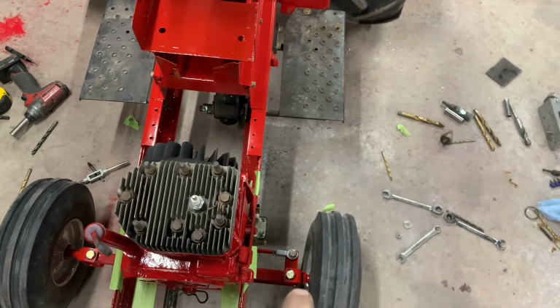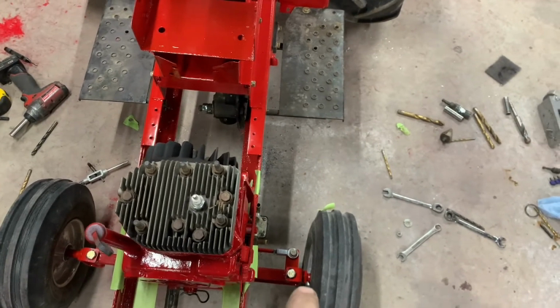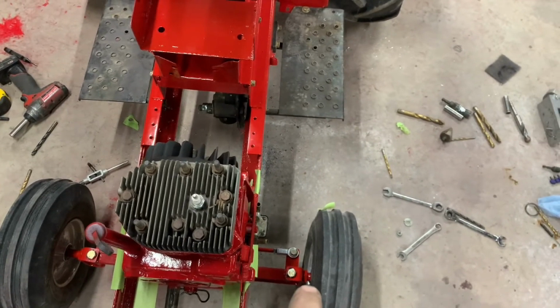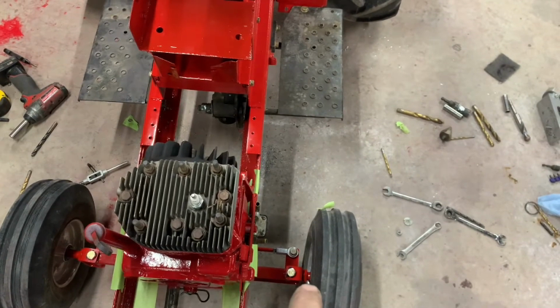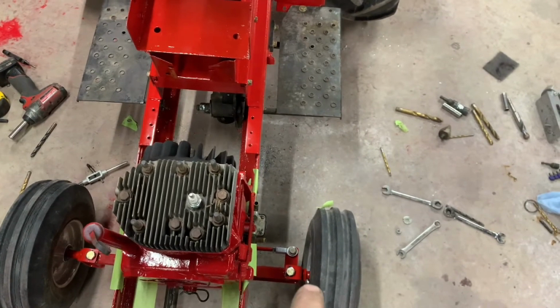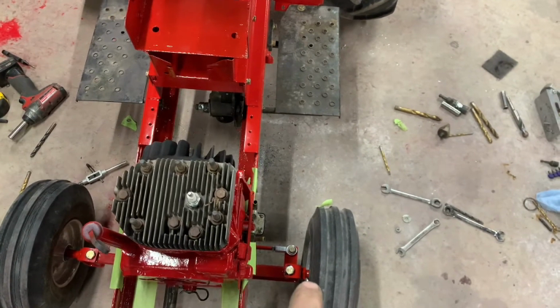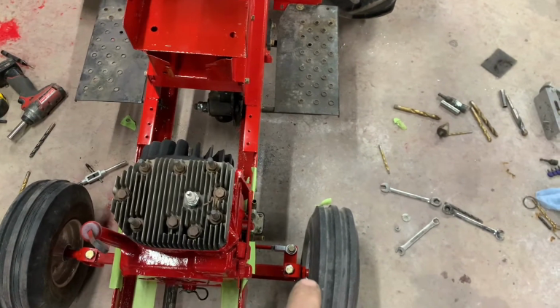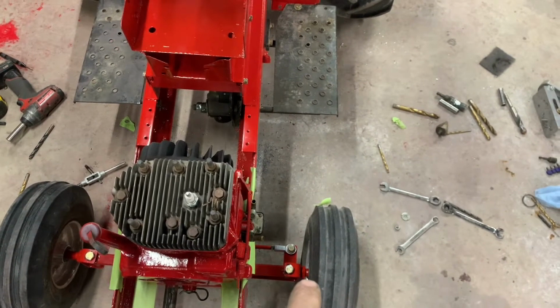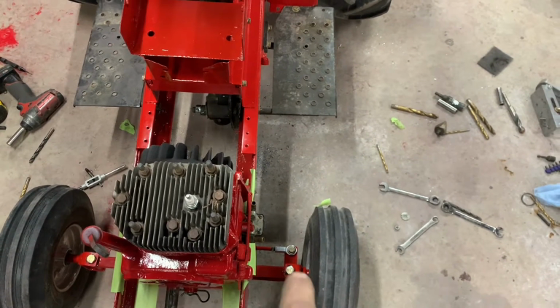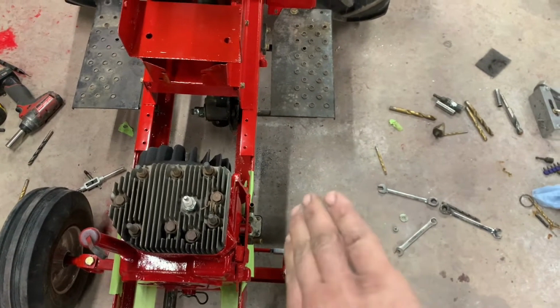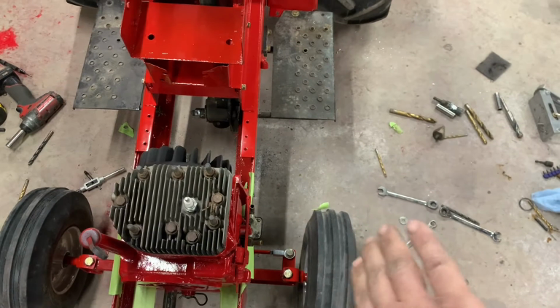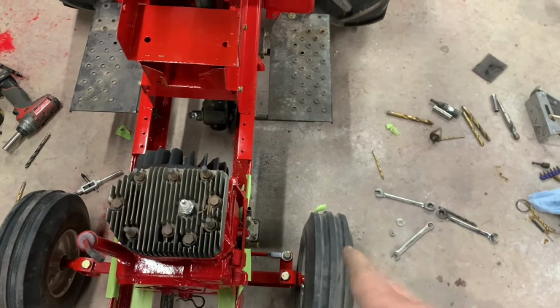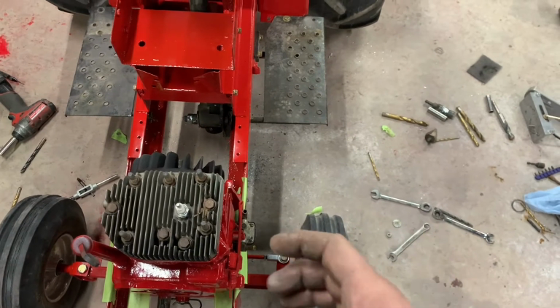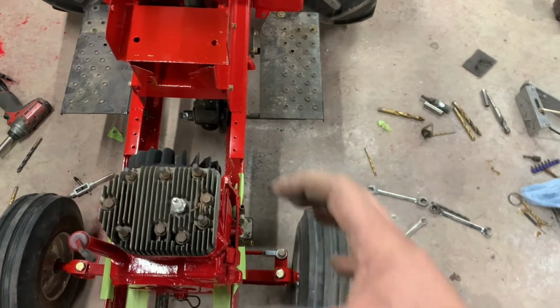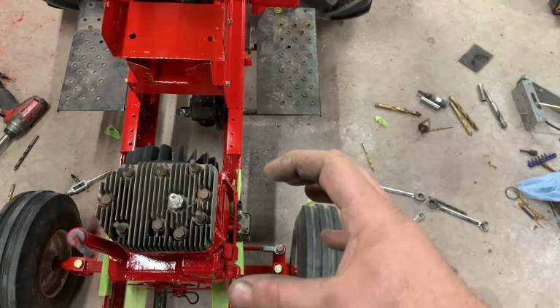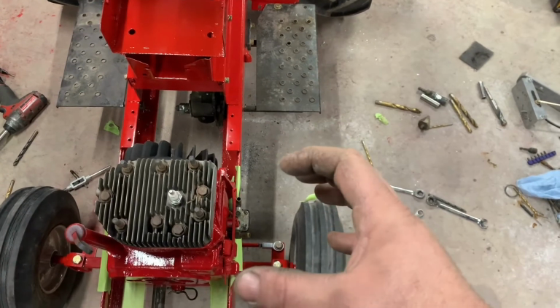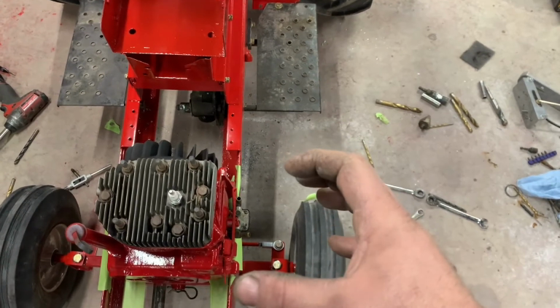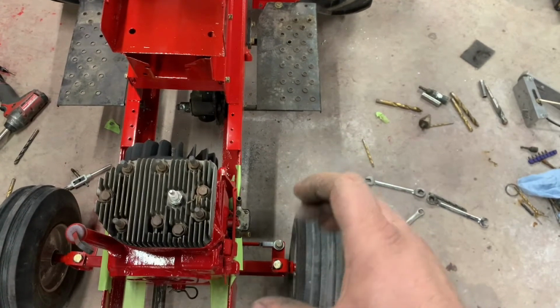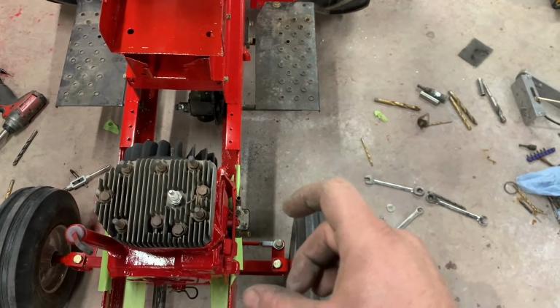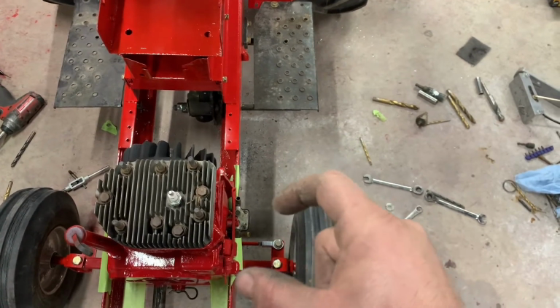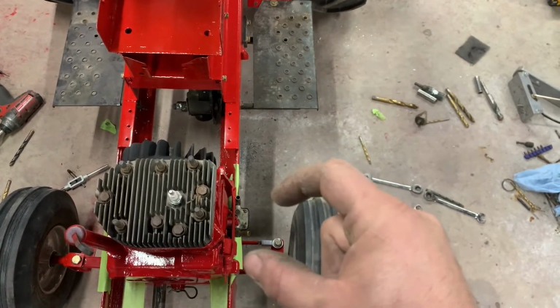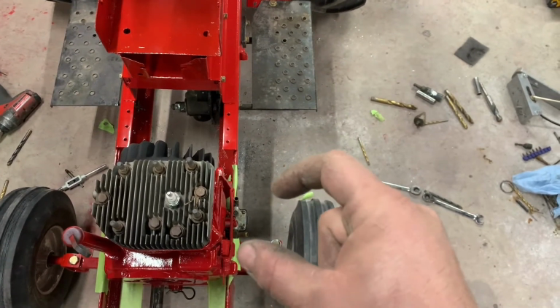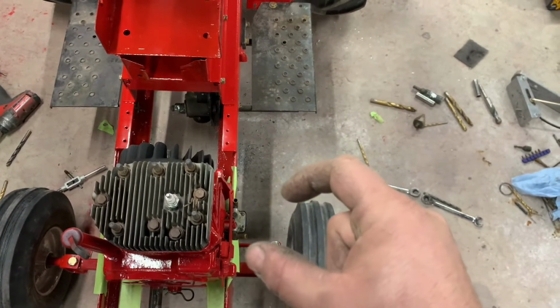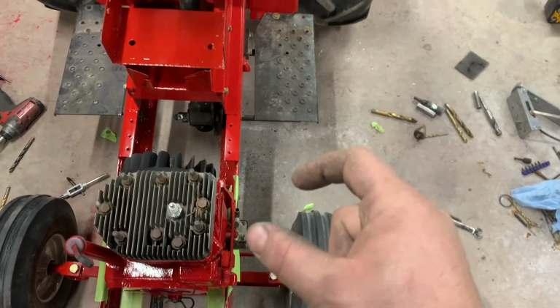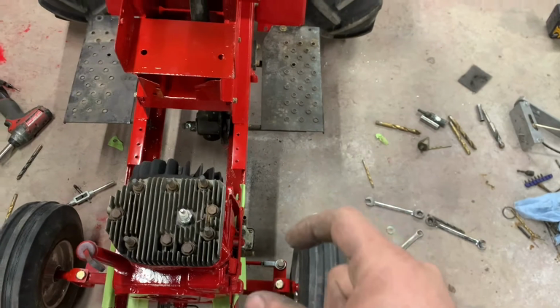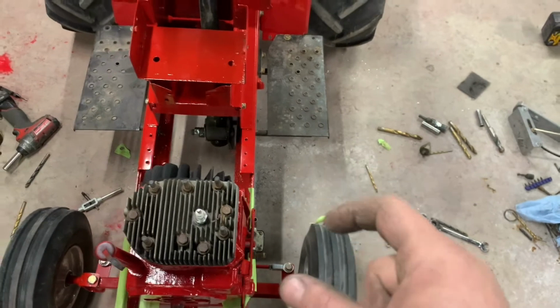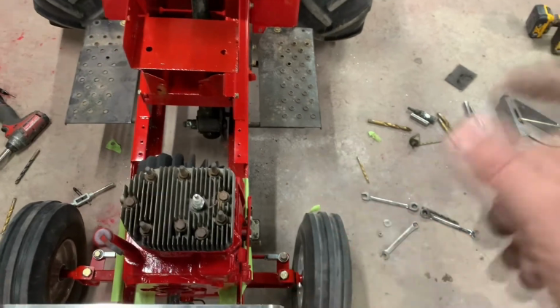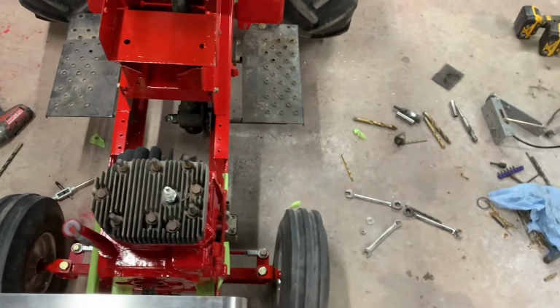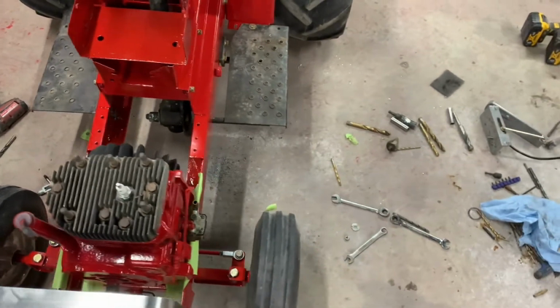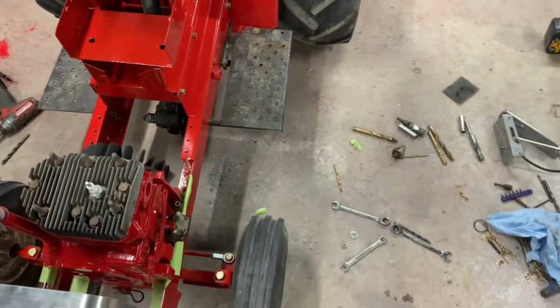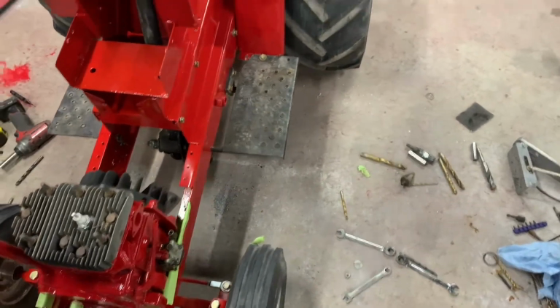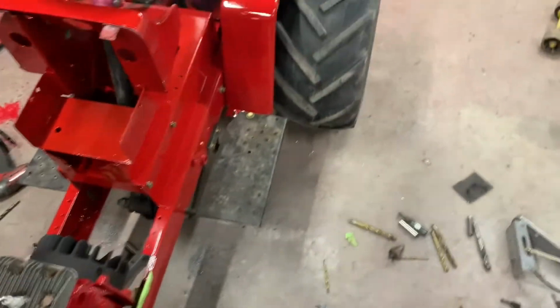This front axle came from Vogel — an excellent piece, it fit extremely well, has nice brass bushings. I greased up the spindles, powder coated the spindles and the tie rod. I also need to get some spacers to keep the wheels spaced out — I ordered actual aluminum spacers from McMaster-Carr rather than just stacking a bunch of washers. They'll be here Monday.